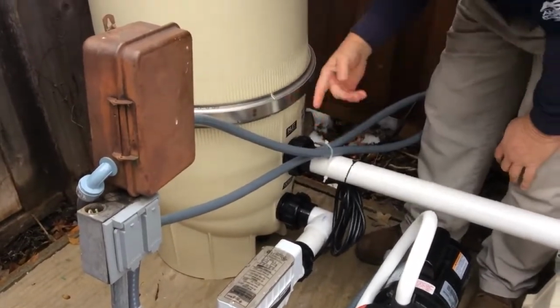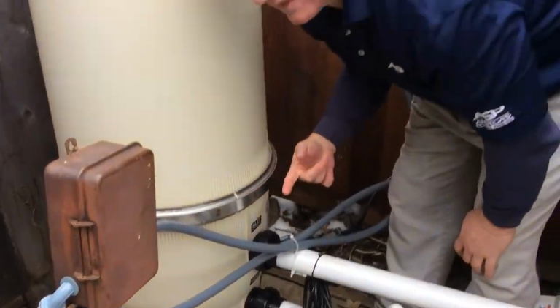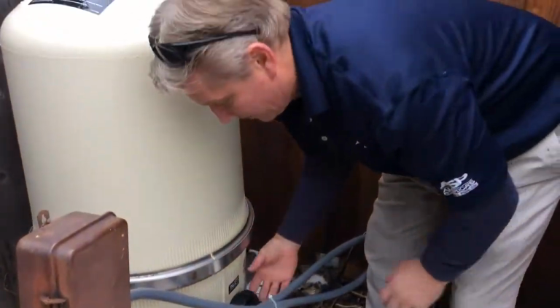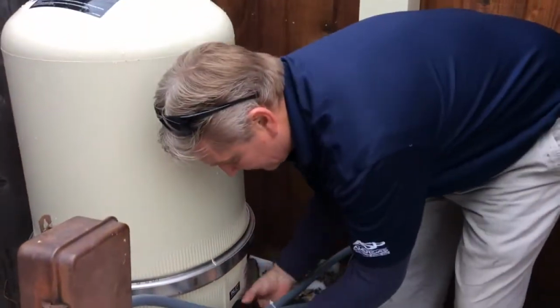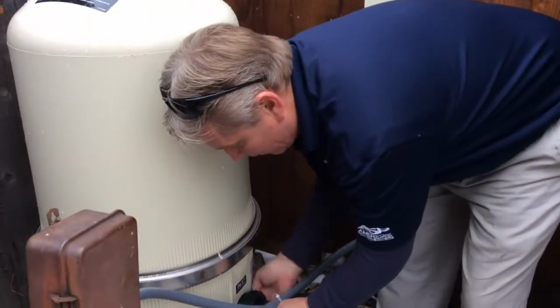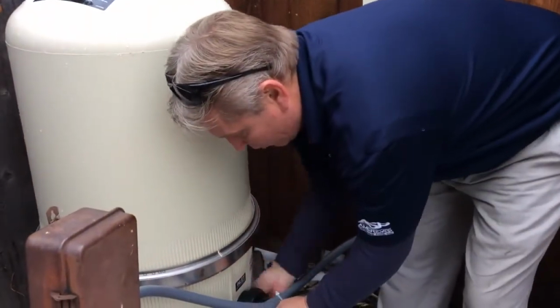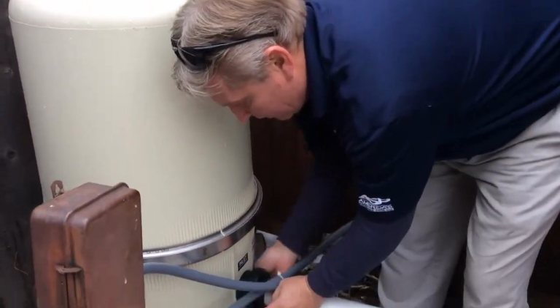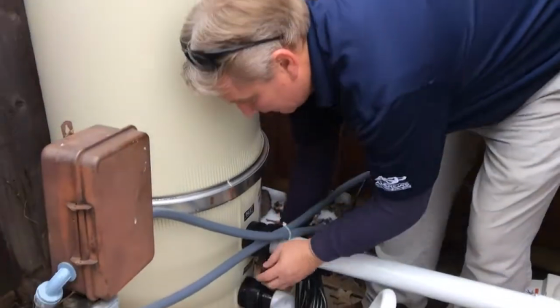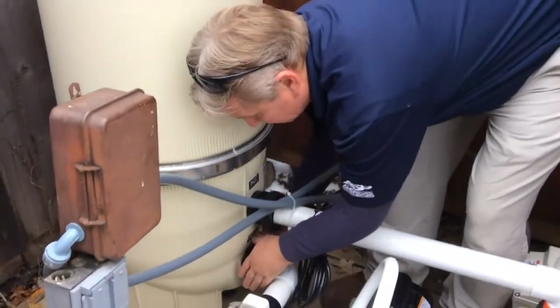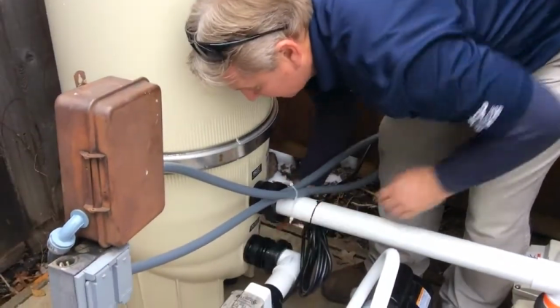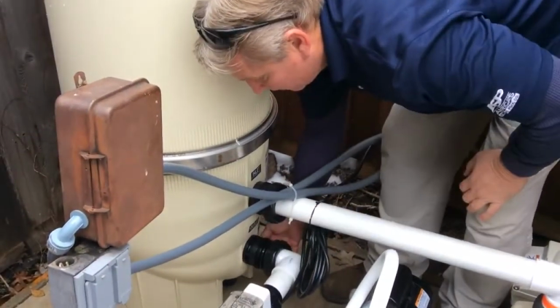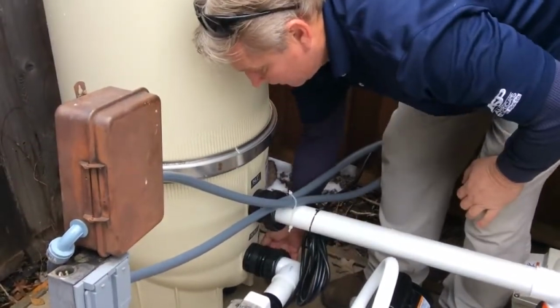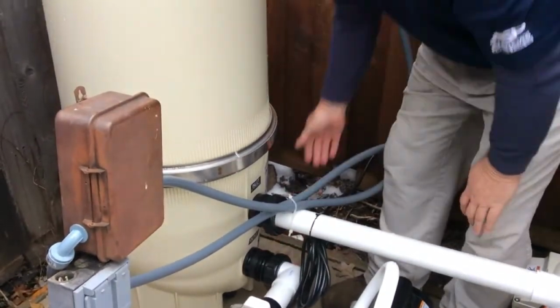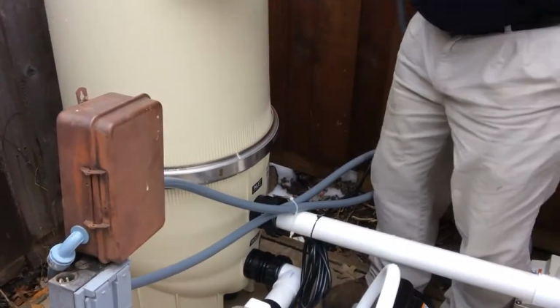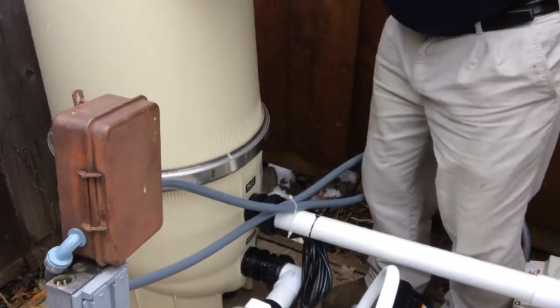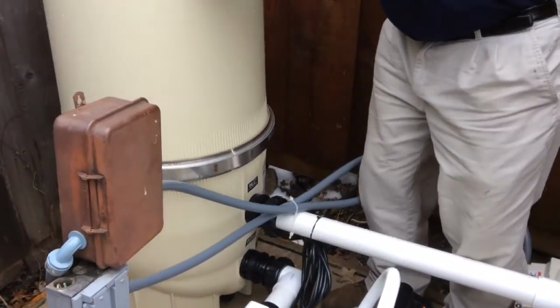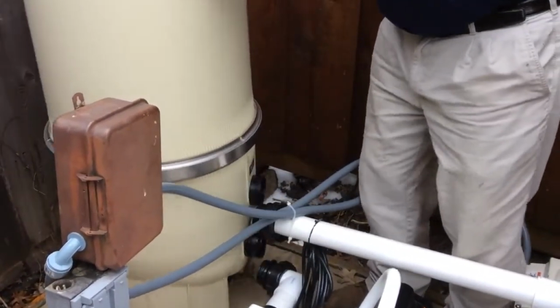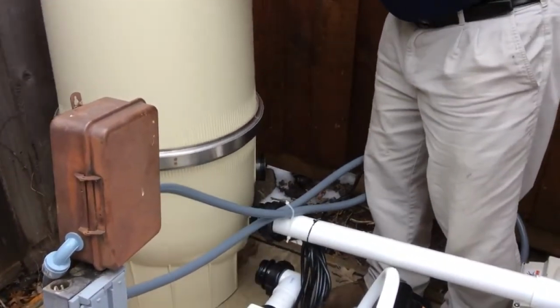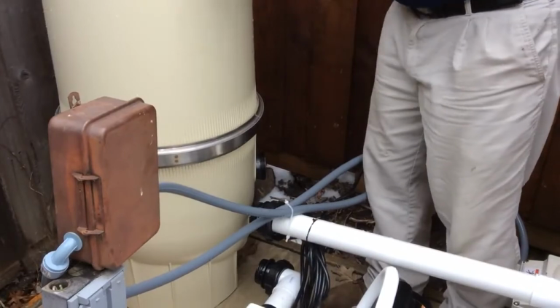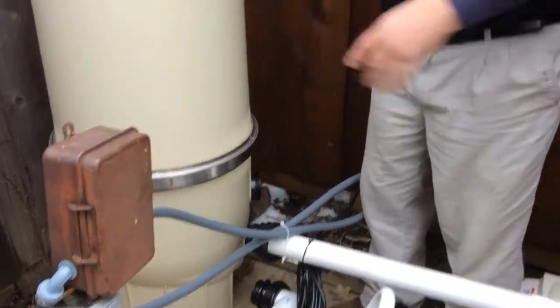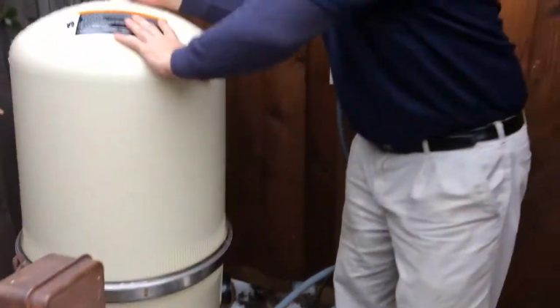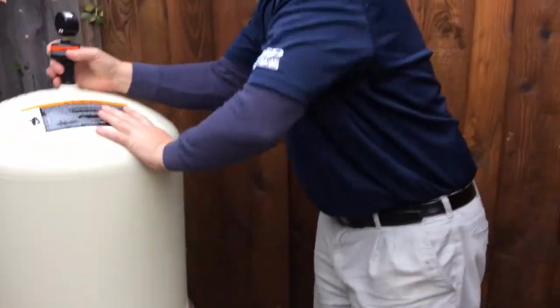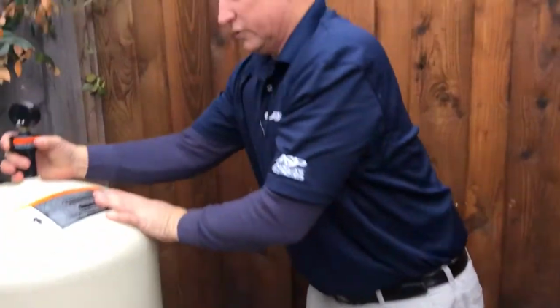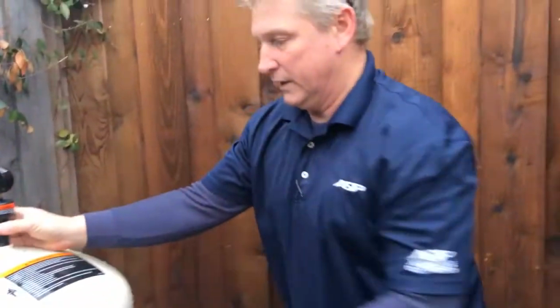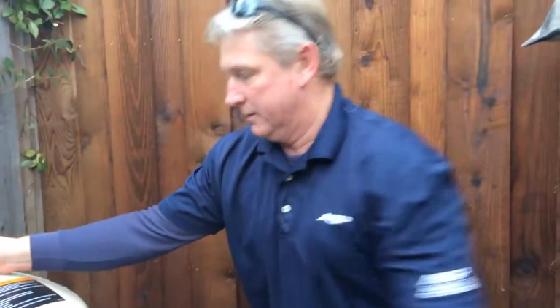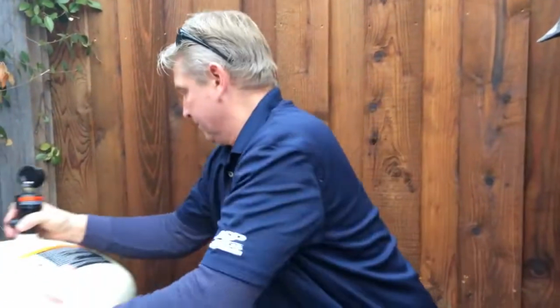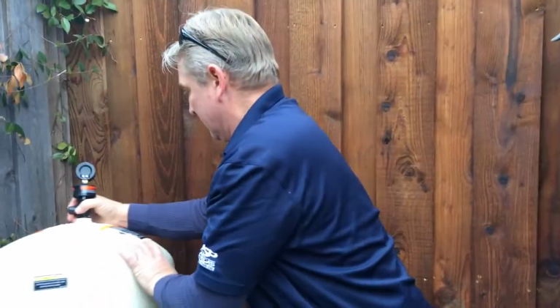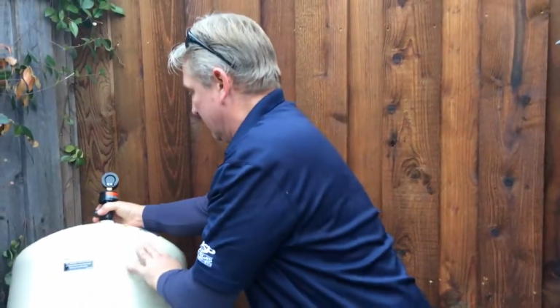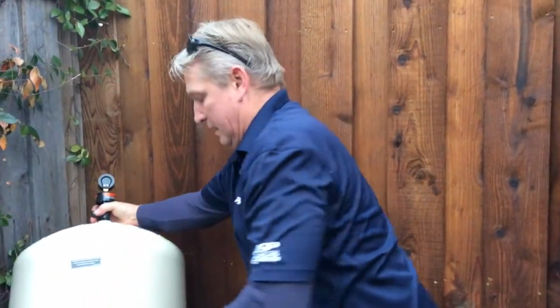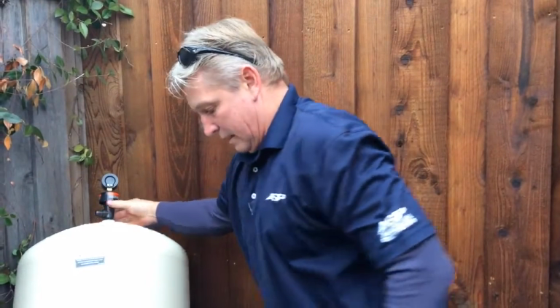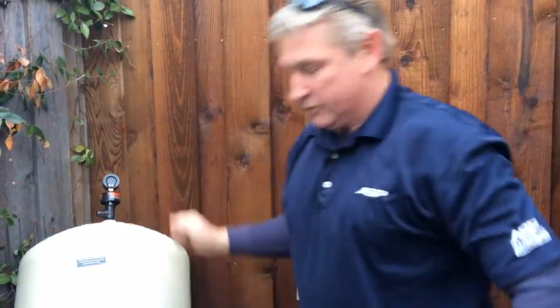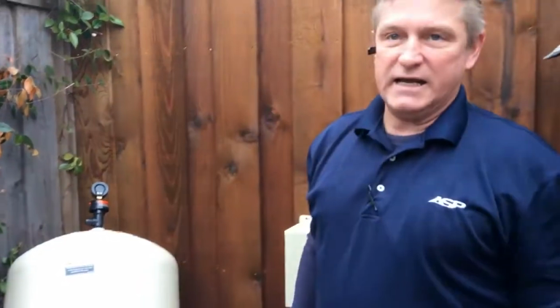Go ahead and take that out, and you can also disassemble the unions and remove the filter completely and drain it.